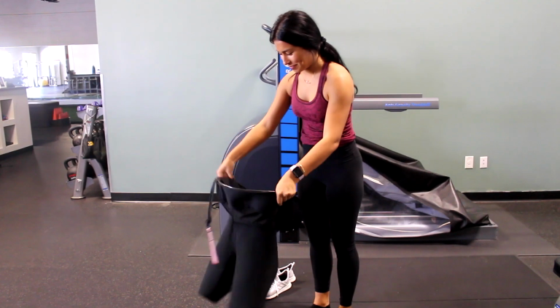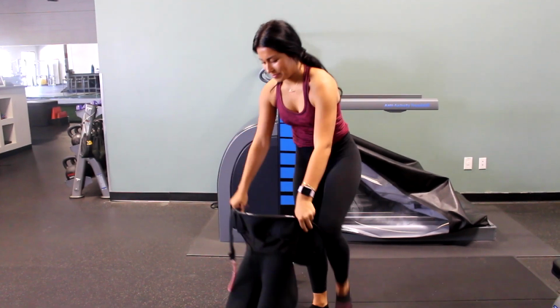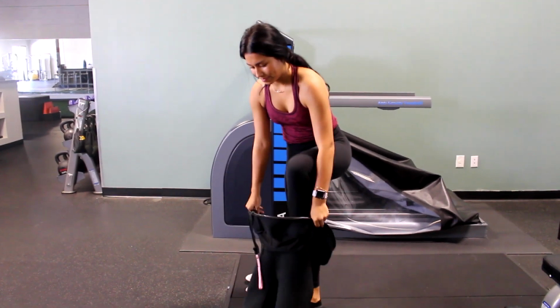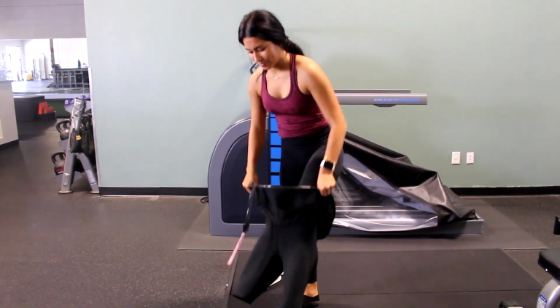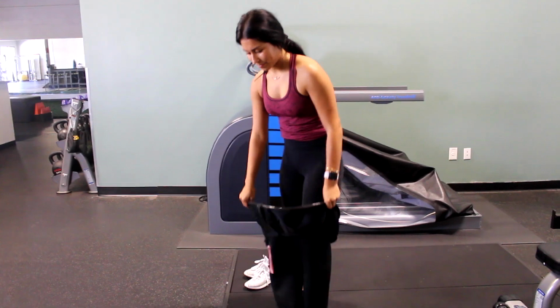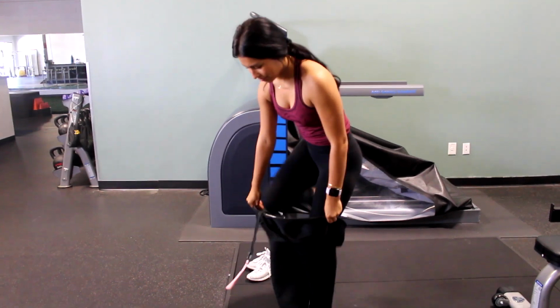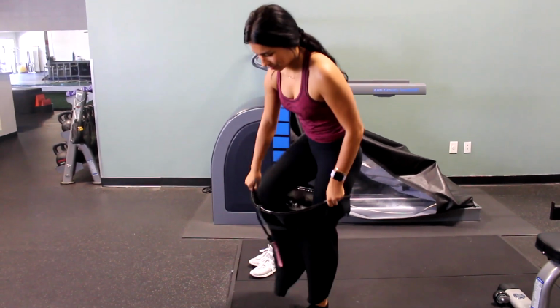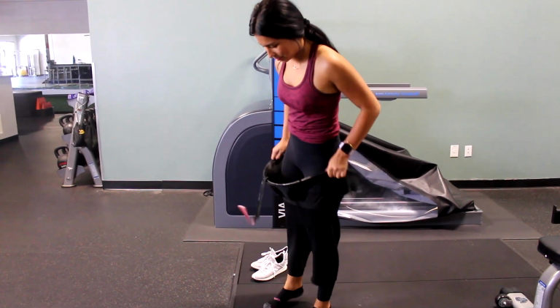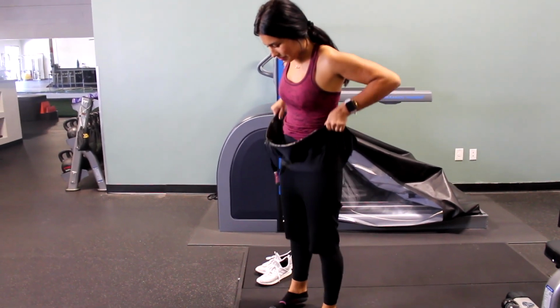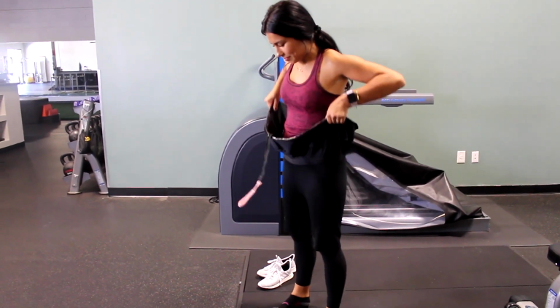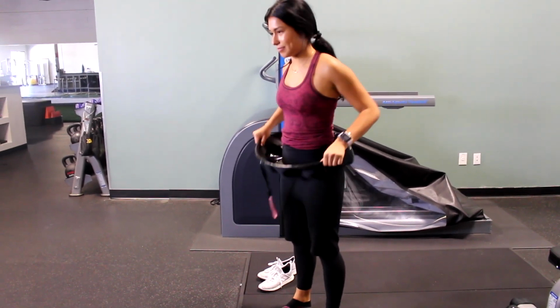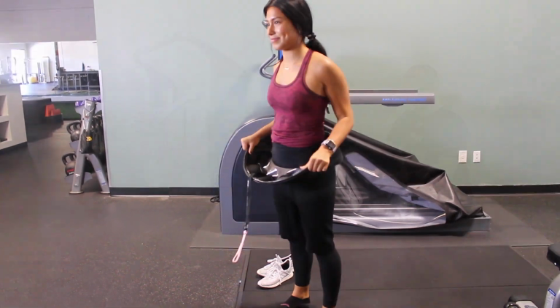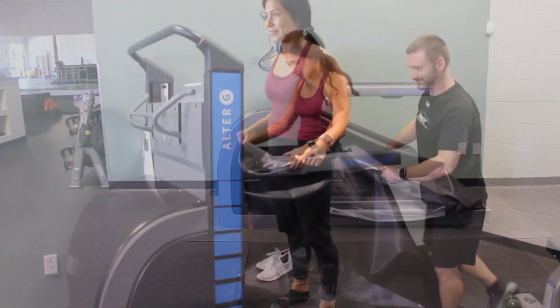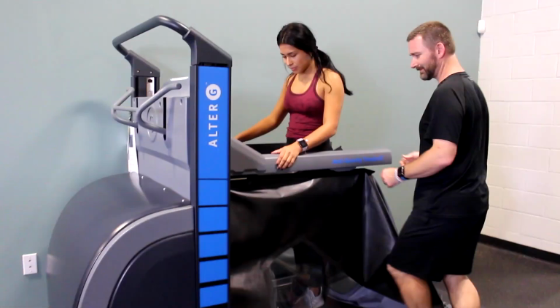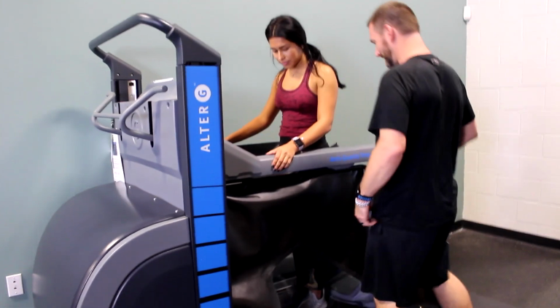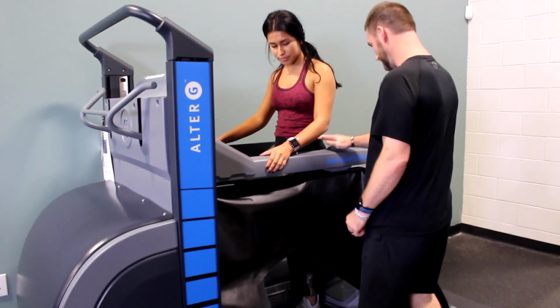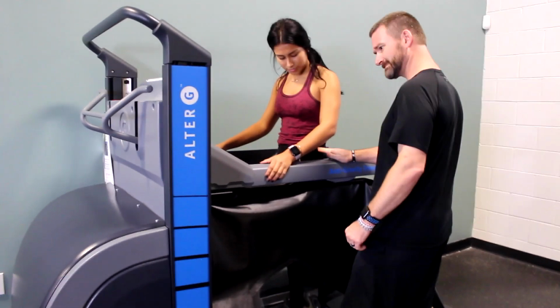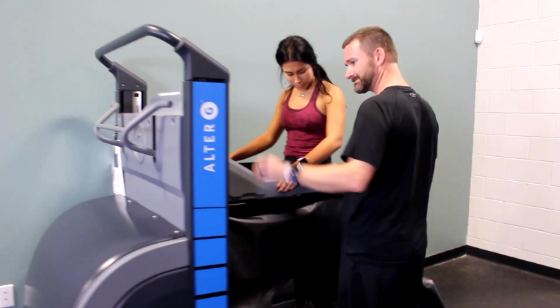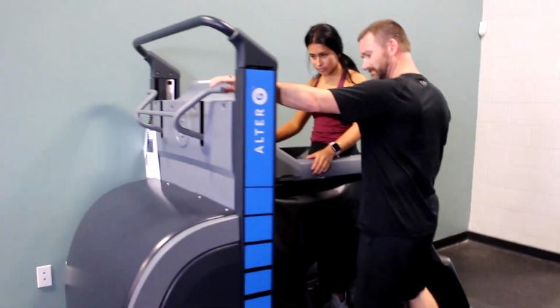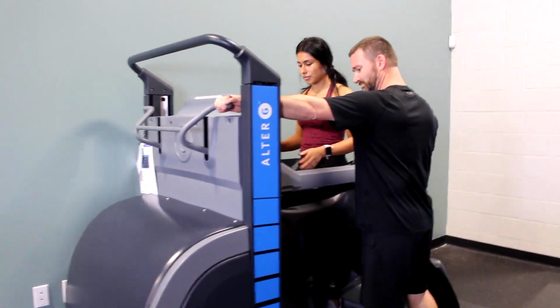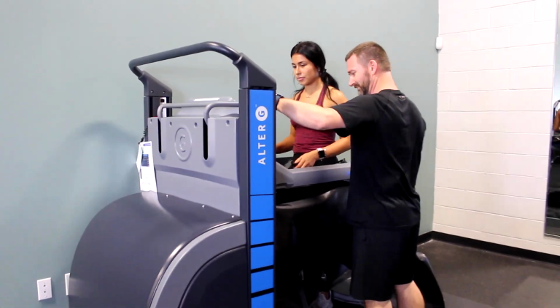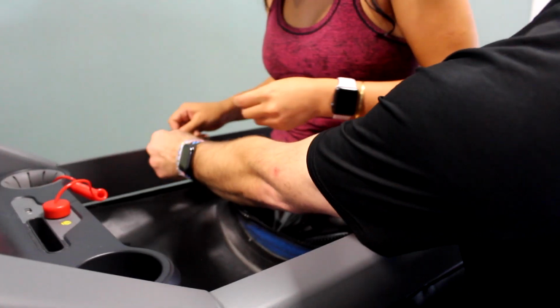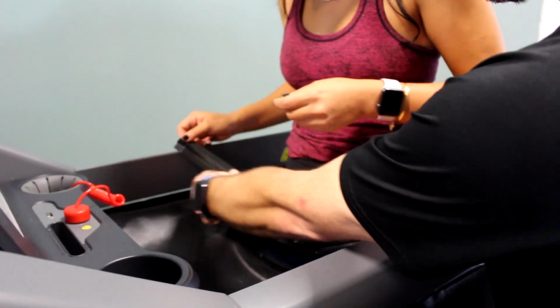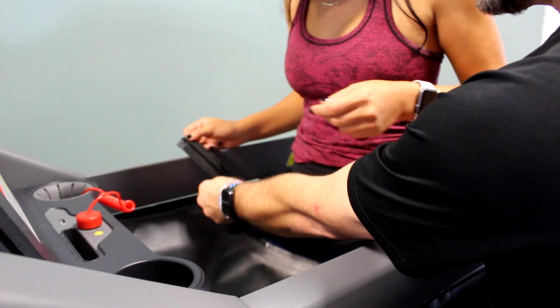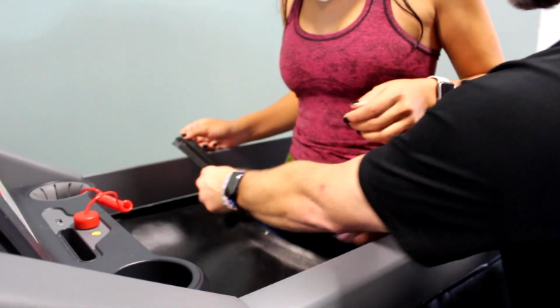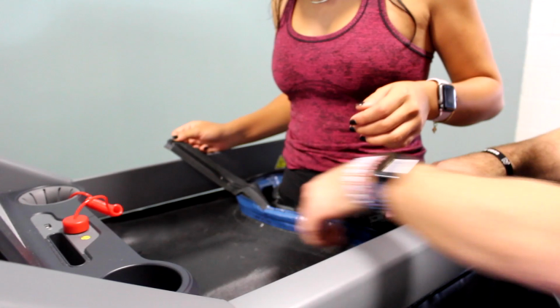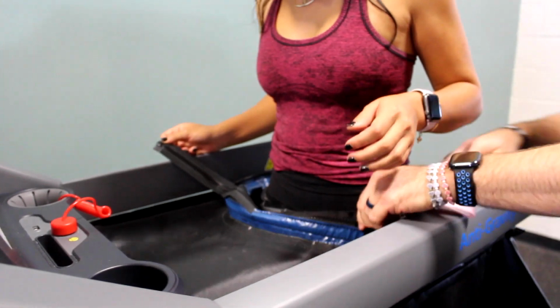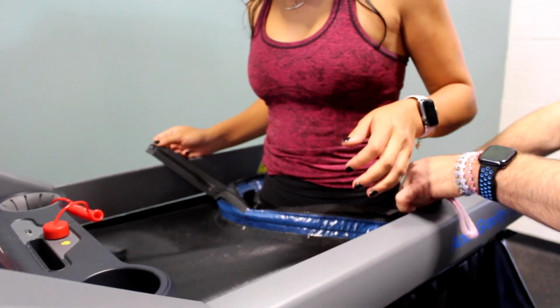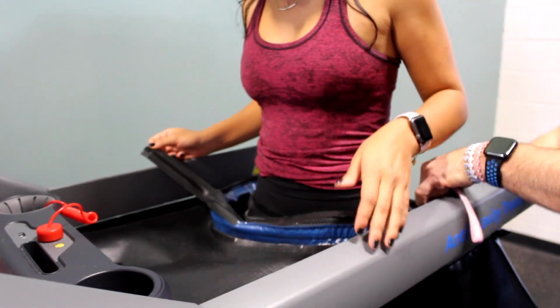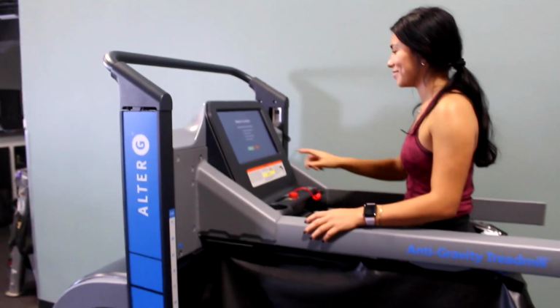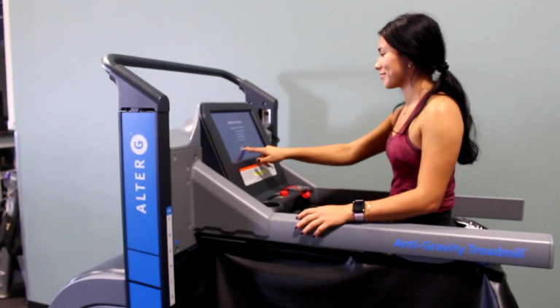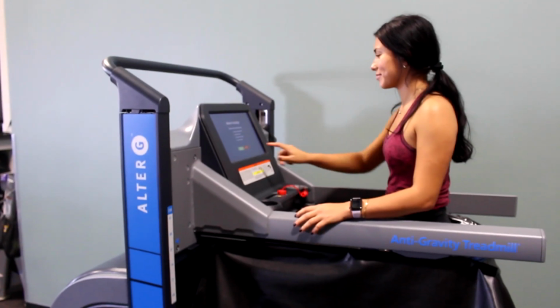The Alter-G anti-gravity treadmill offers an innovative approach to recovery, training and injury prevention. With its NASA-patented Differential Air Pressure System, patients can run or walk at nearly any stage of the rehabilitative process pain-free.